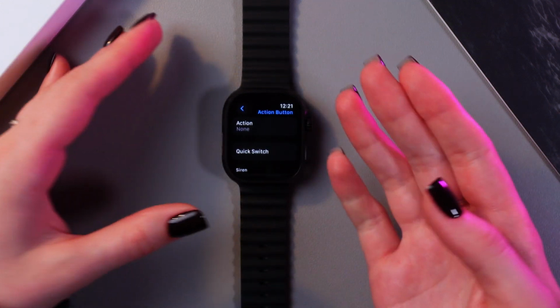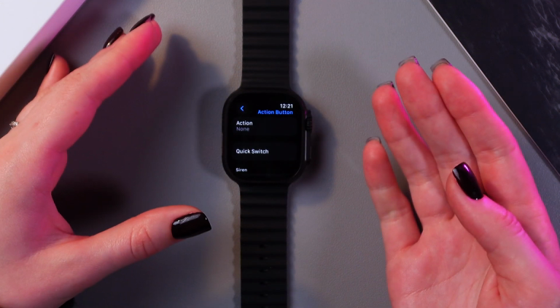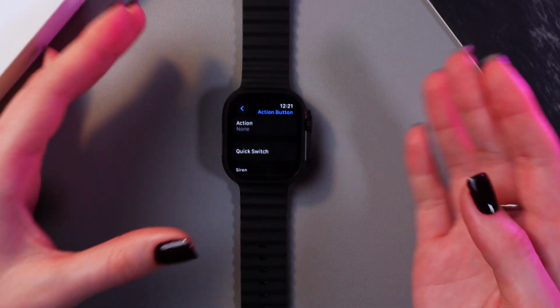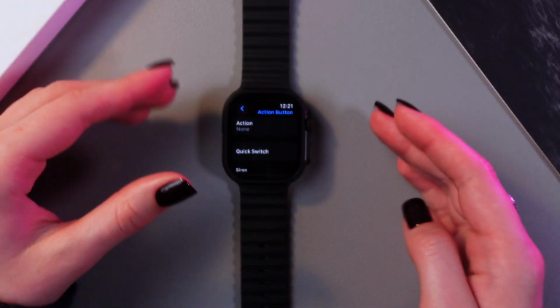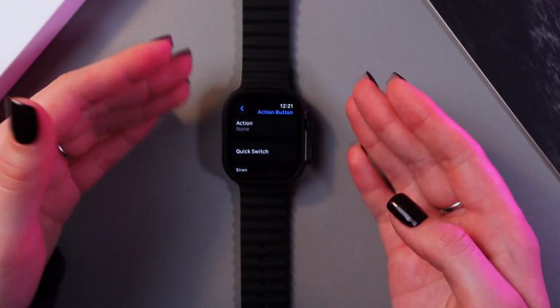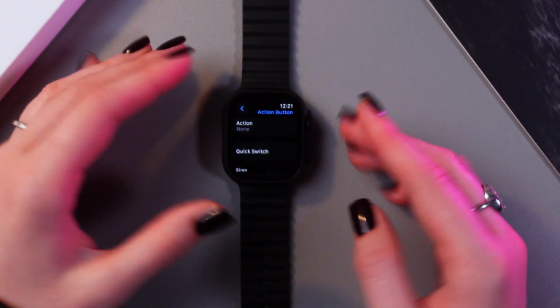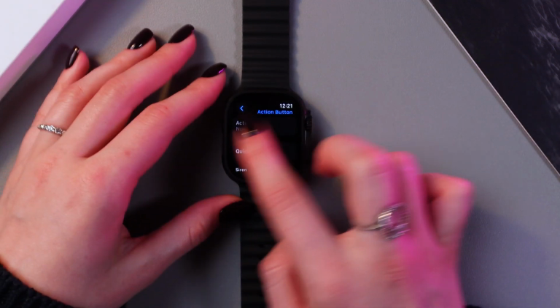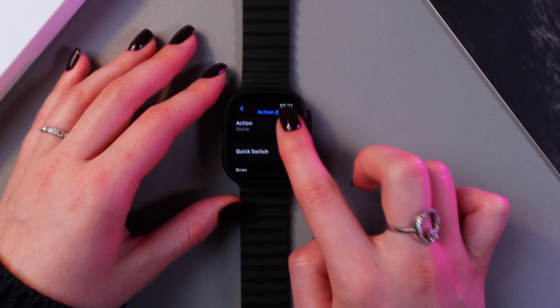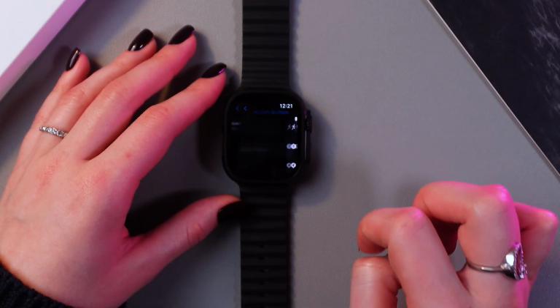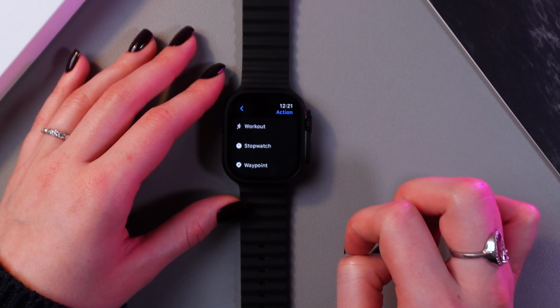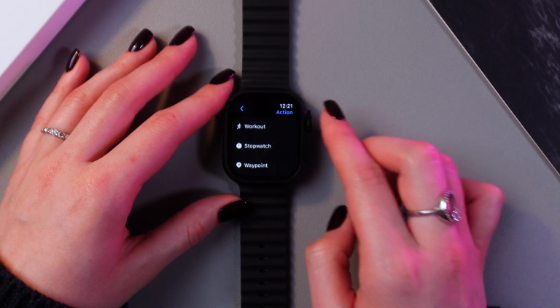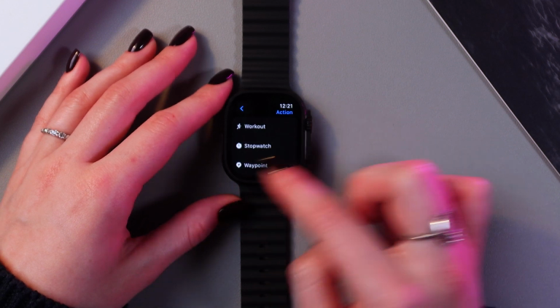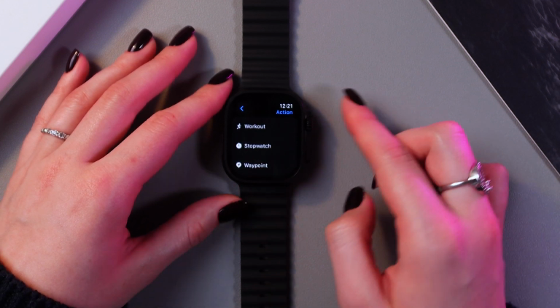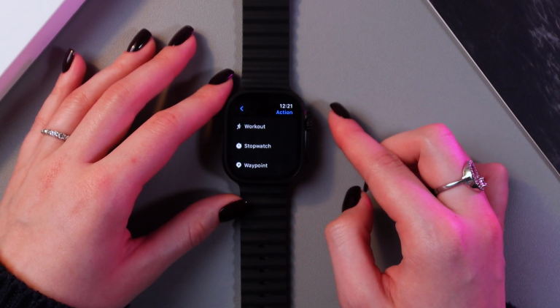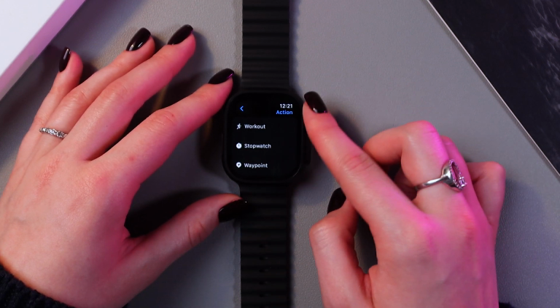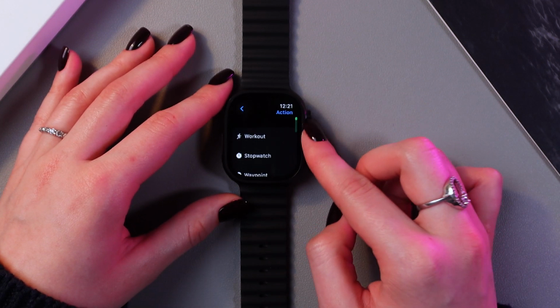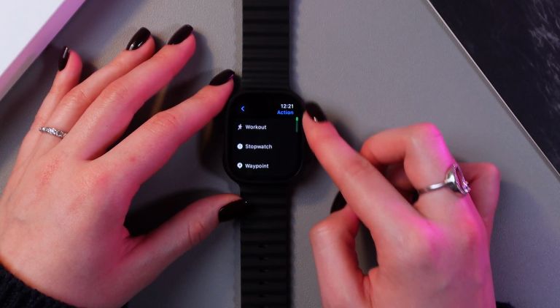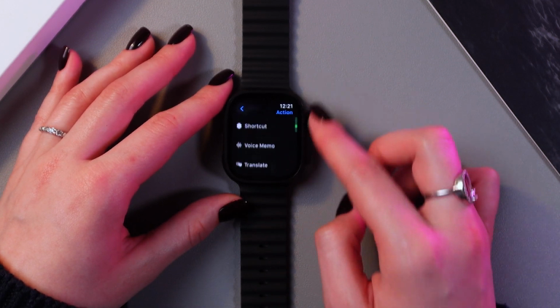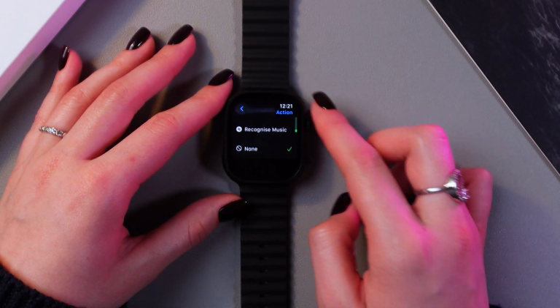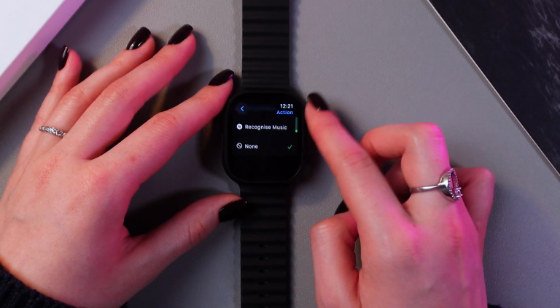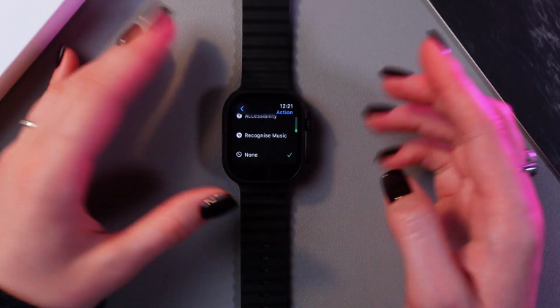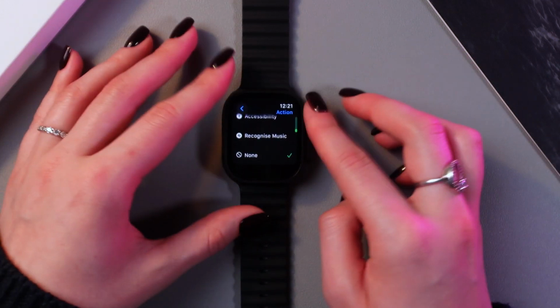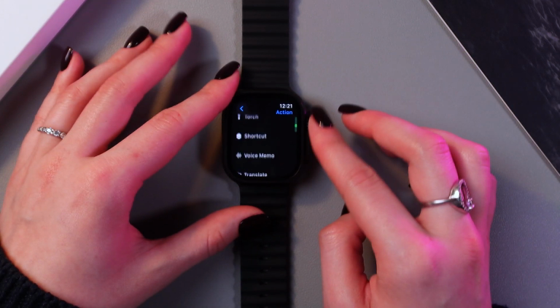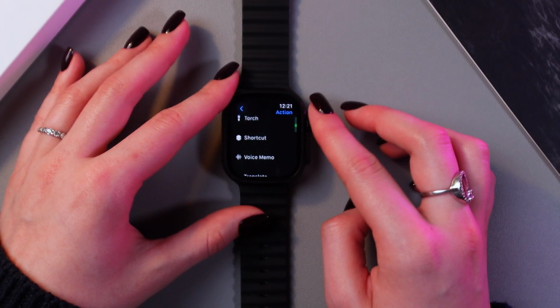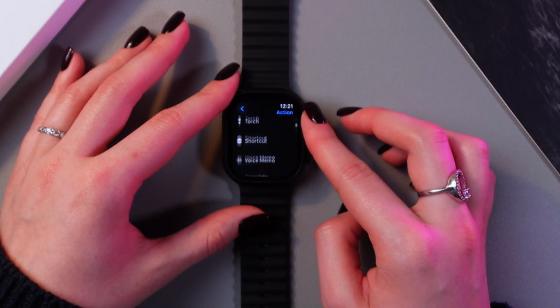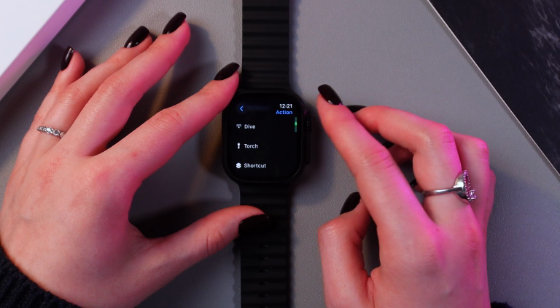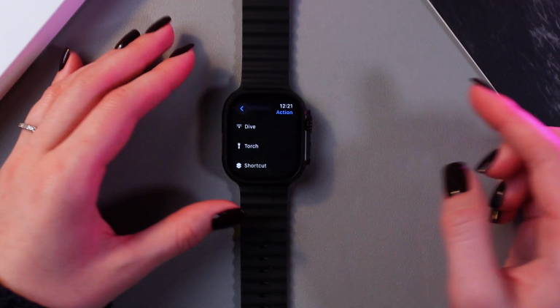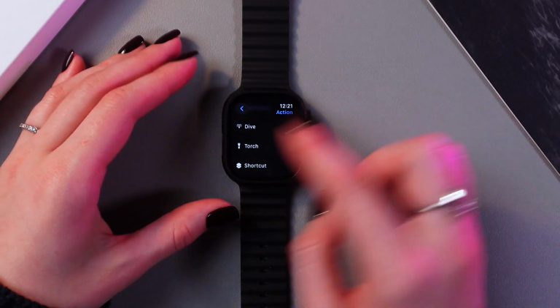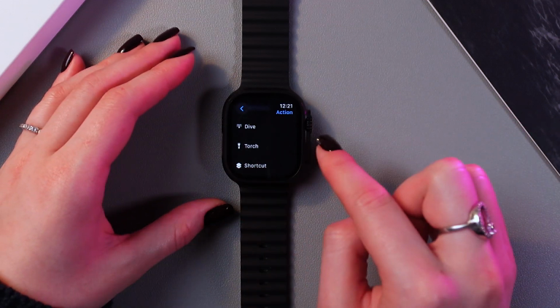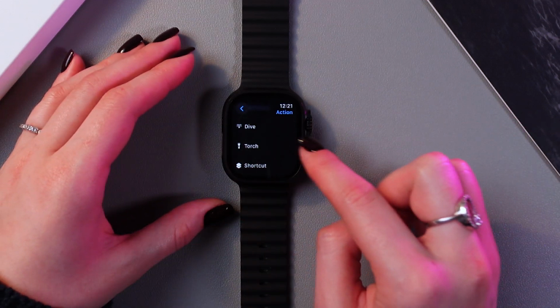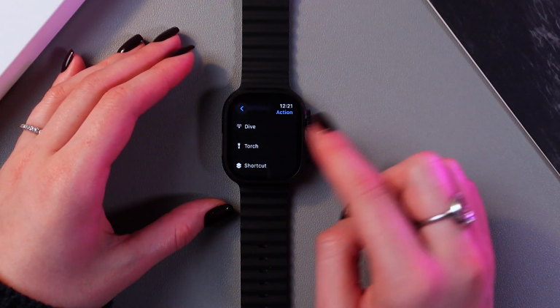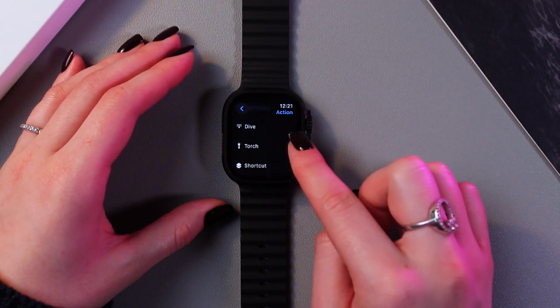After this we need to set up the action for this button. We have many options here — use your digital crown to scroll through all of them. For example, let's set it up to open the flashlight.